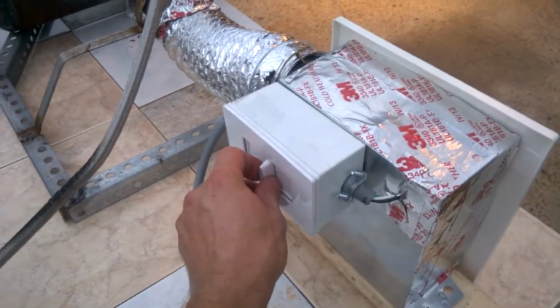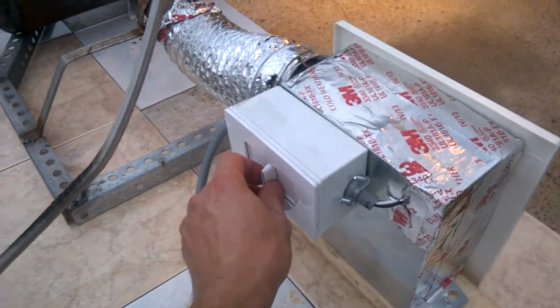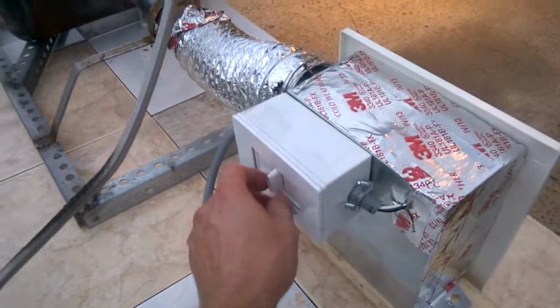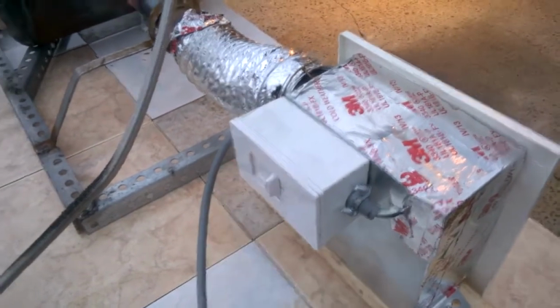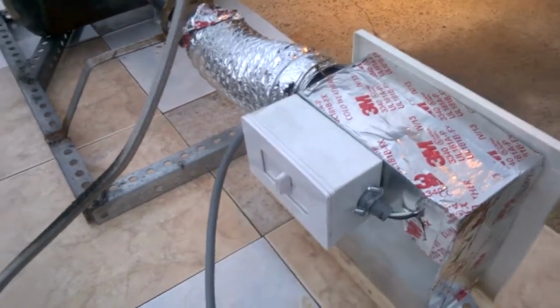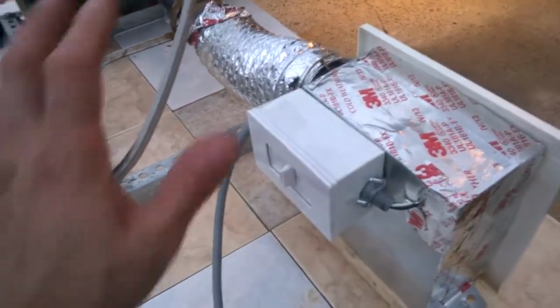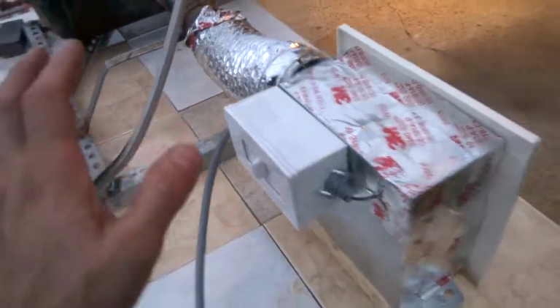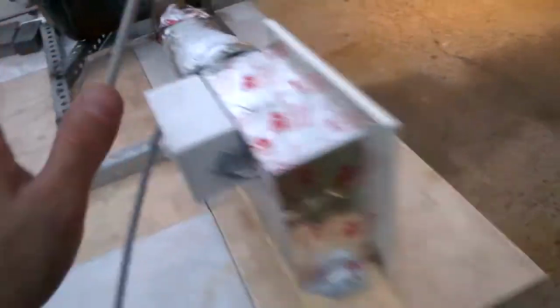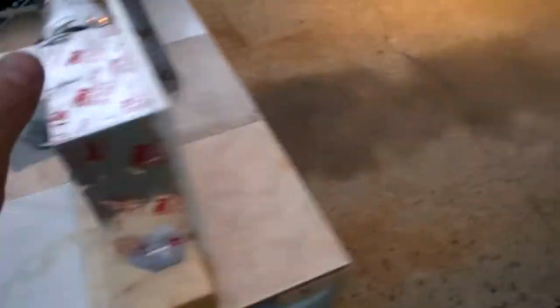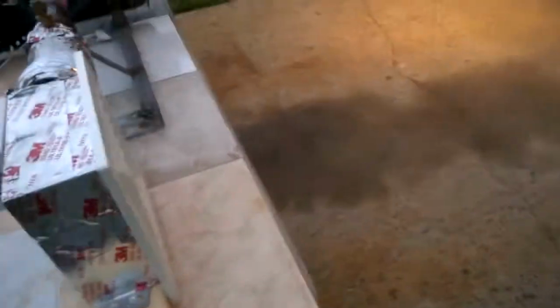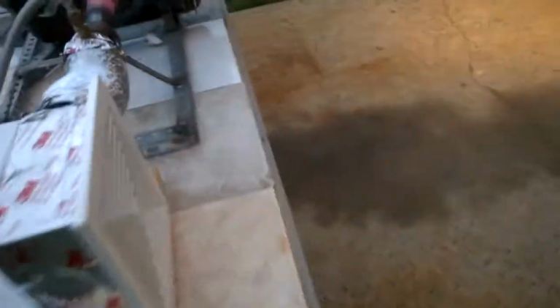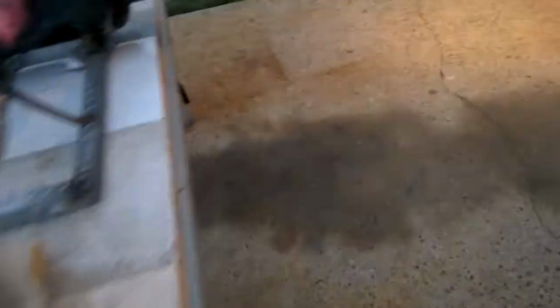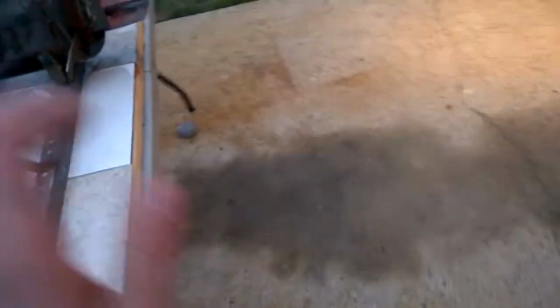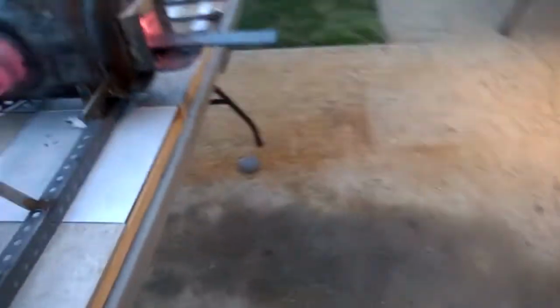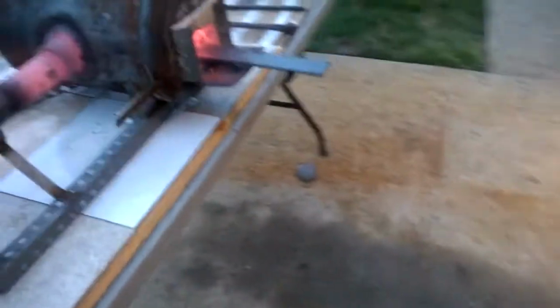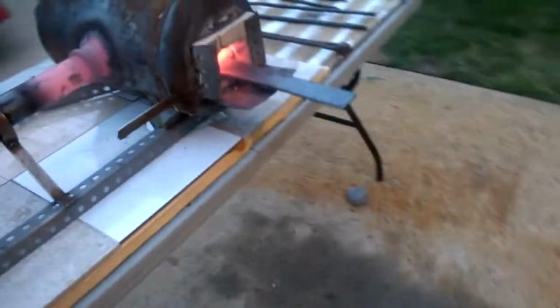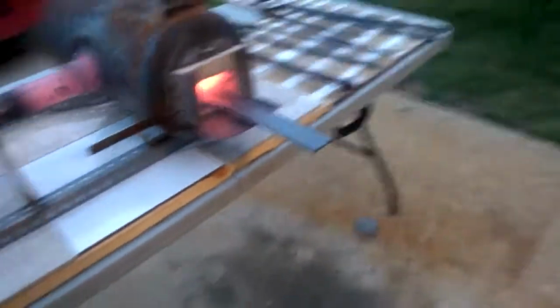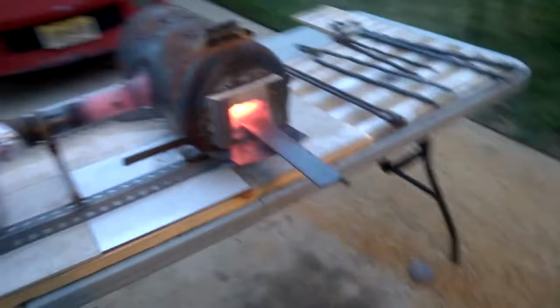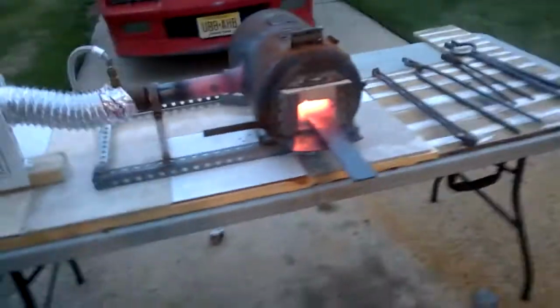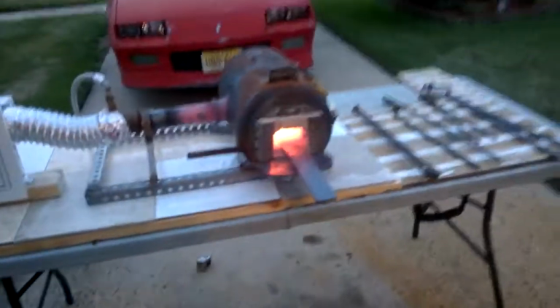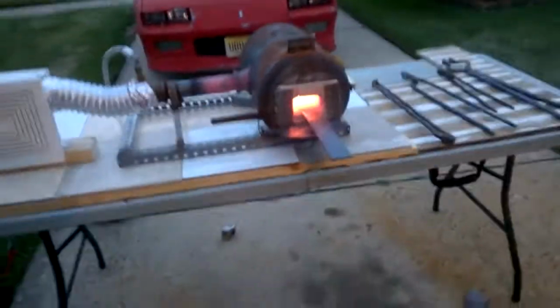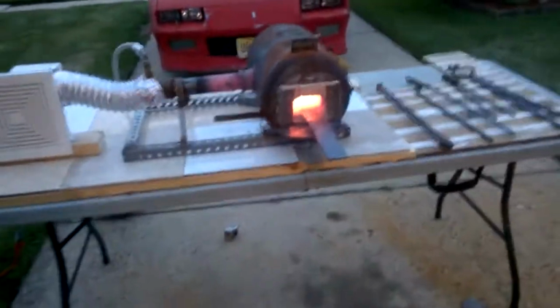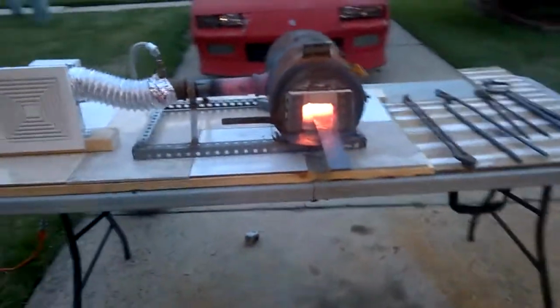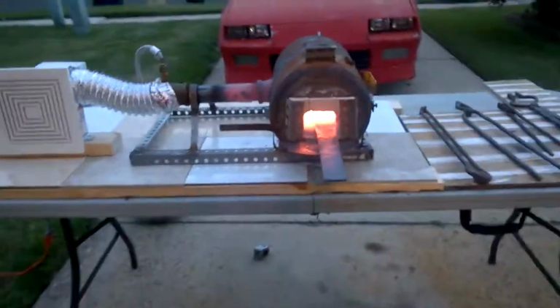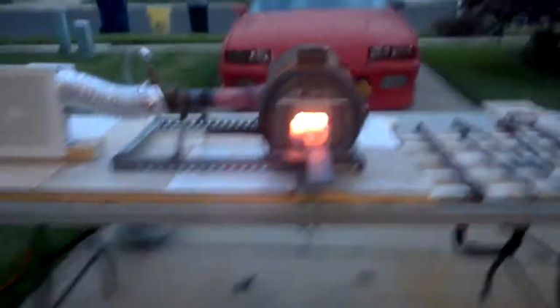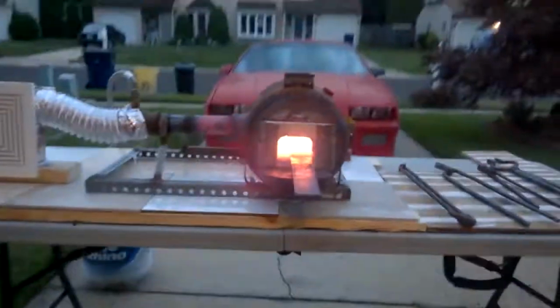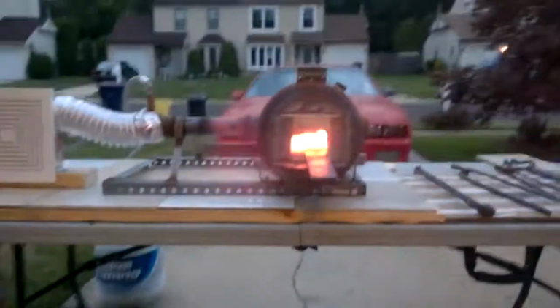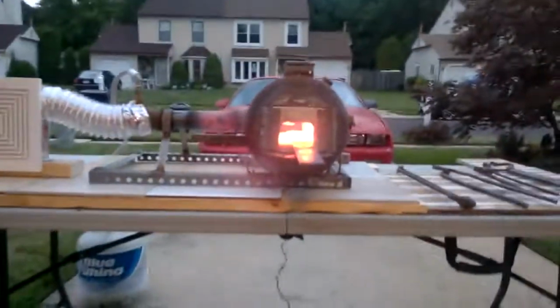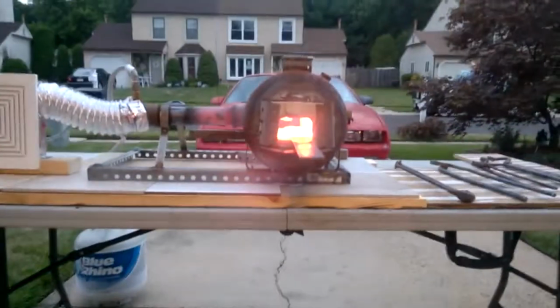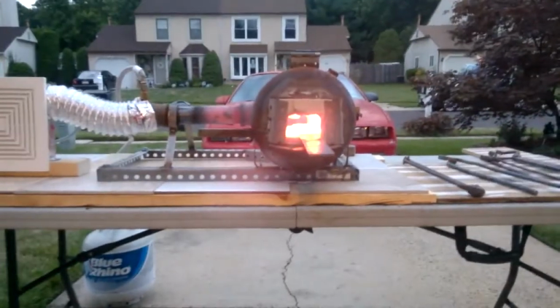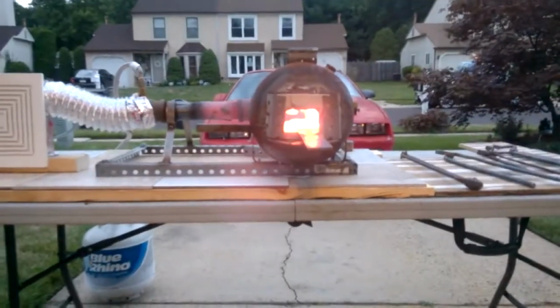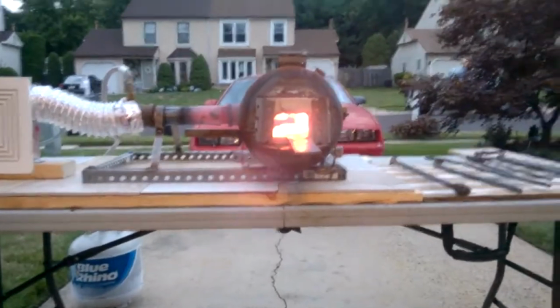Now I can adjust that. Really drove the heat up in my forge with forced air.